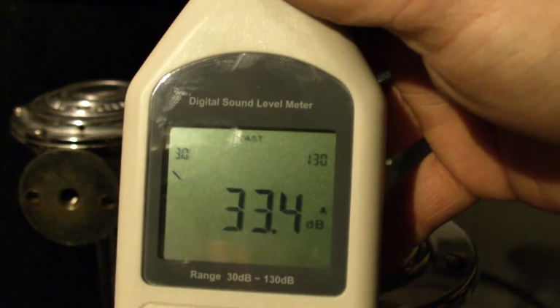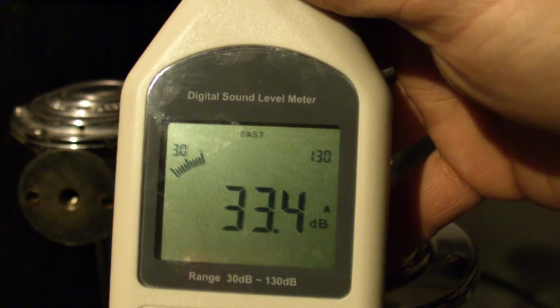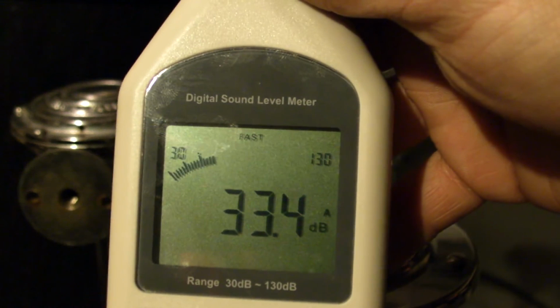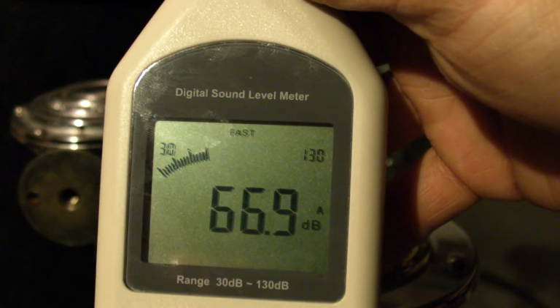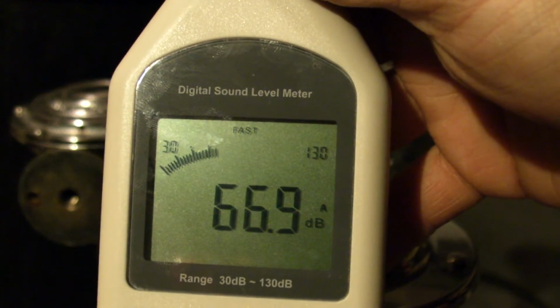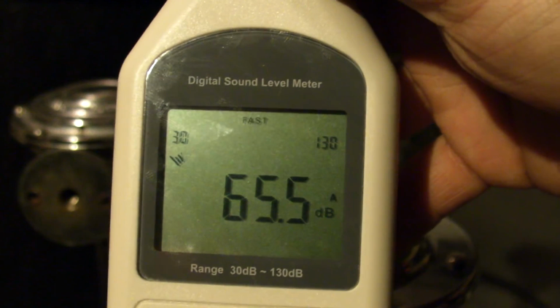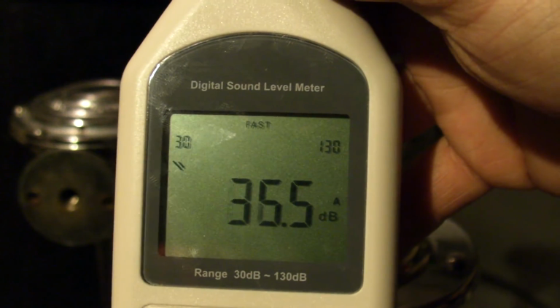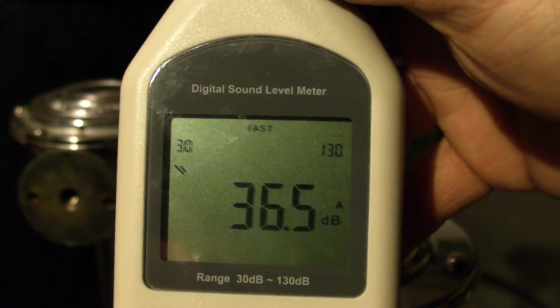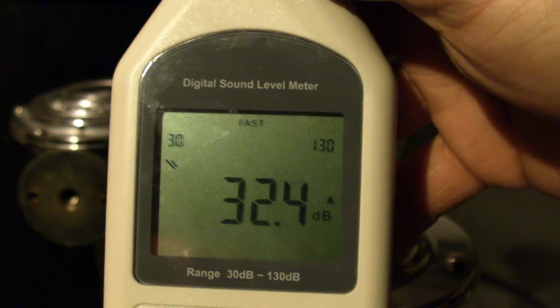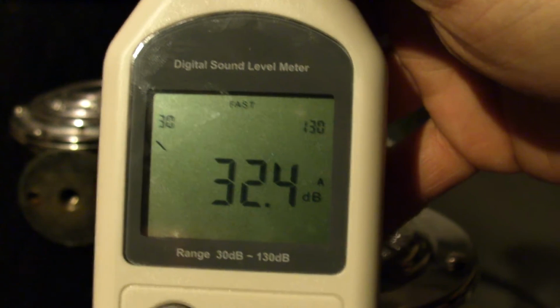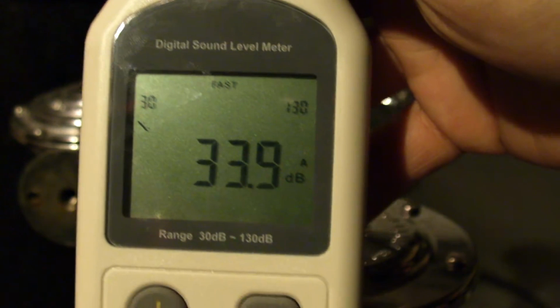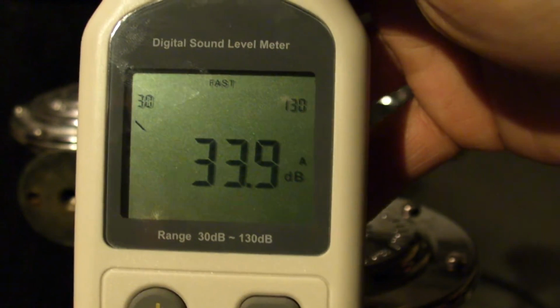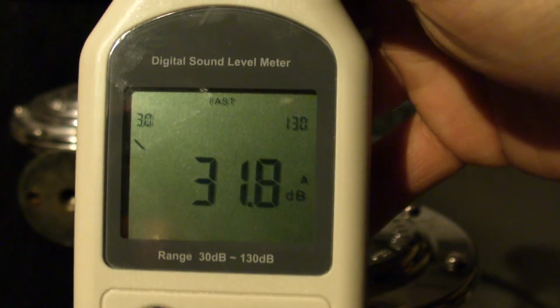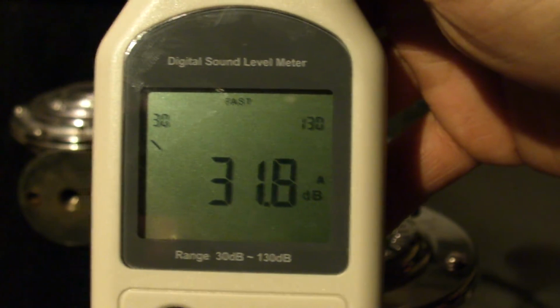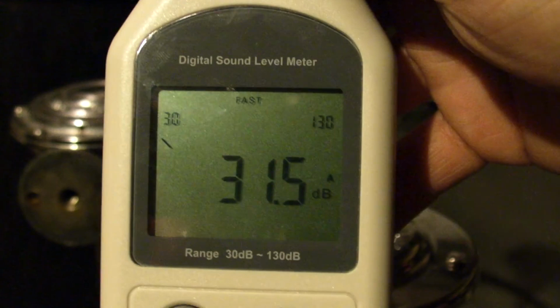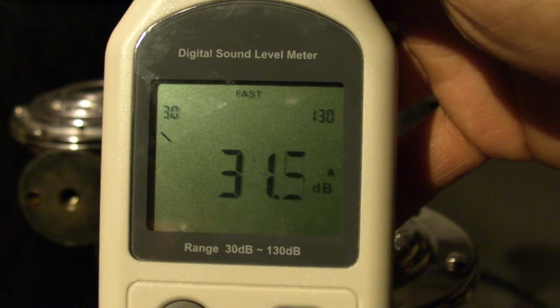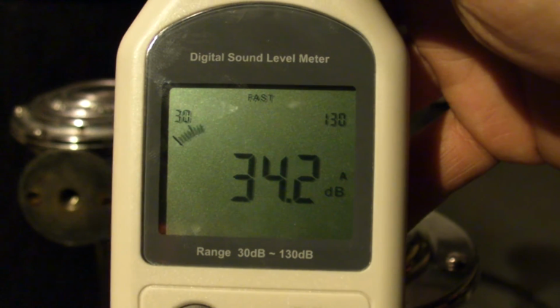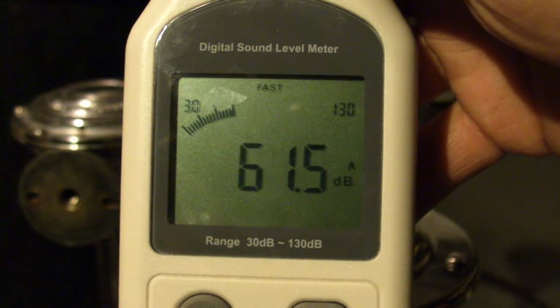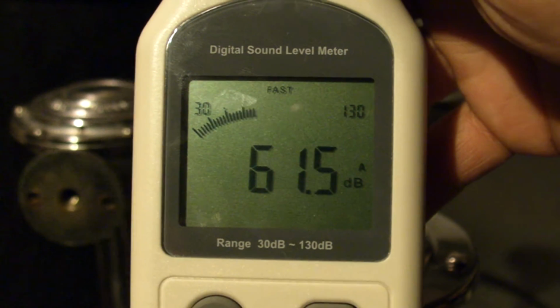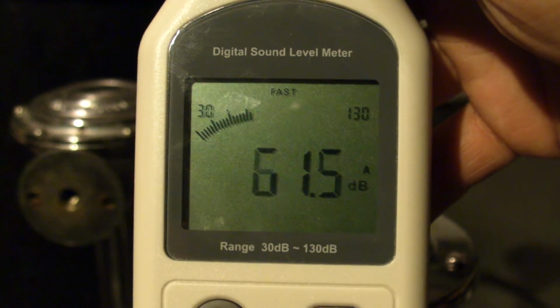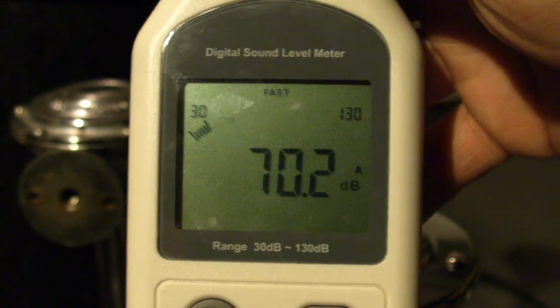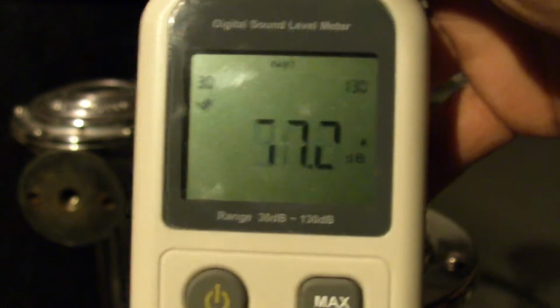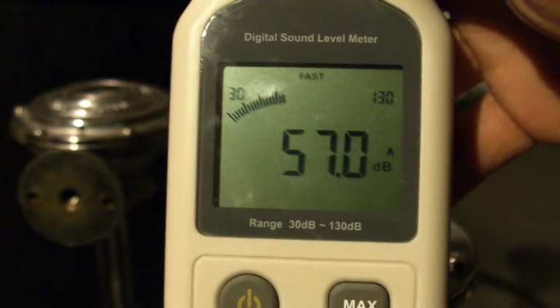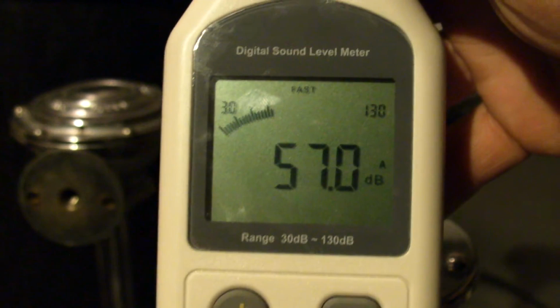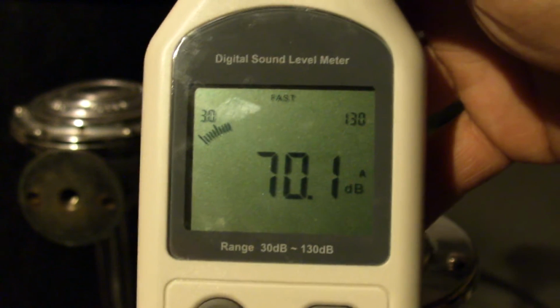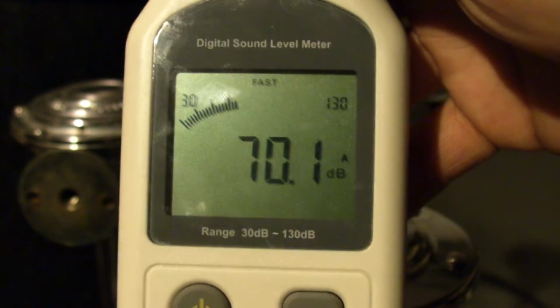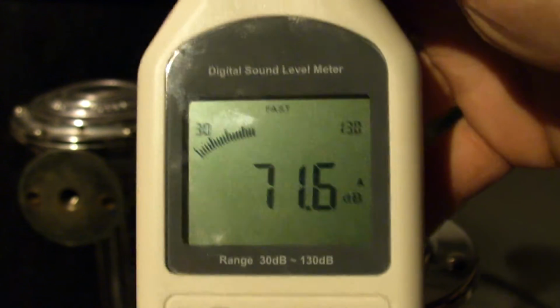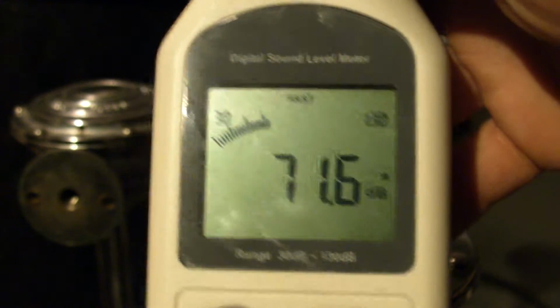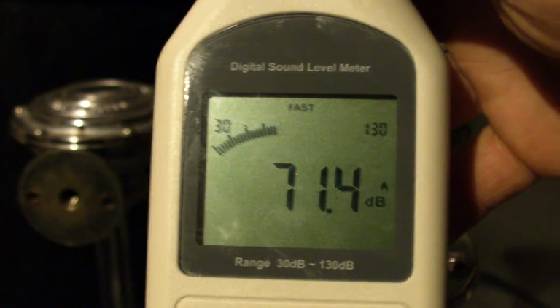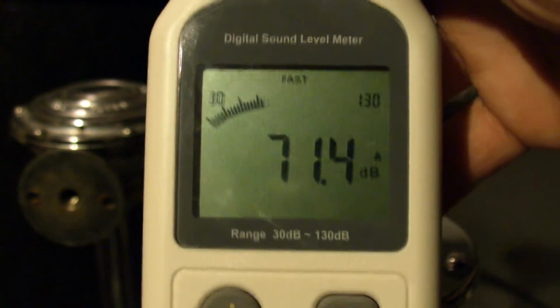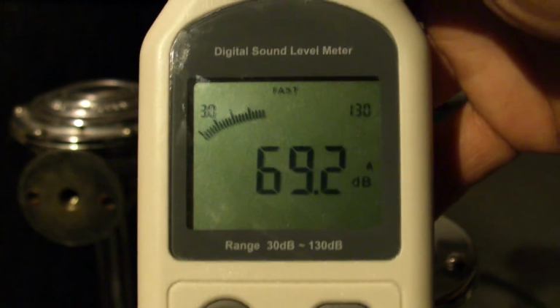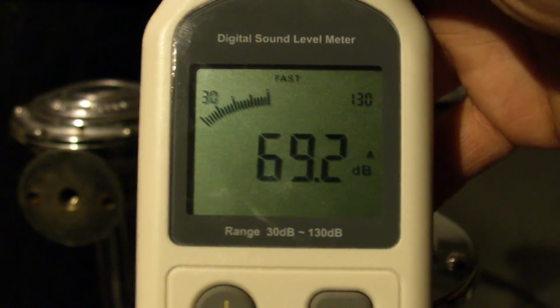Looks like it's averaging about... yeah, if I don't talk, then it goes around 31, but if I am talking, it goes around 70.